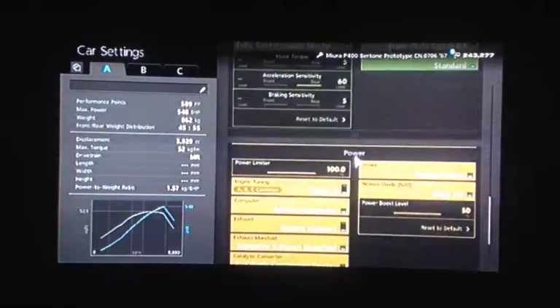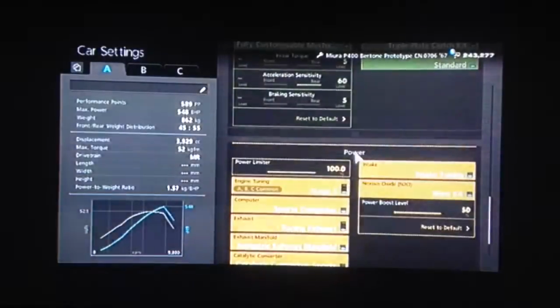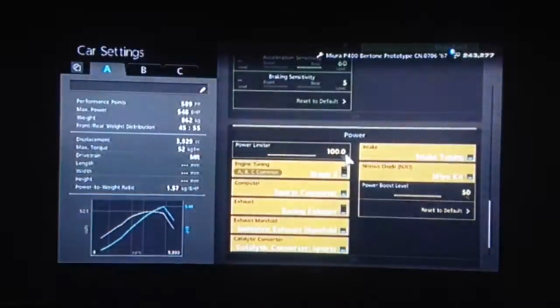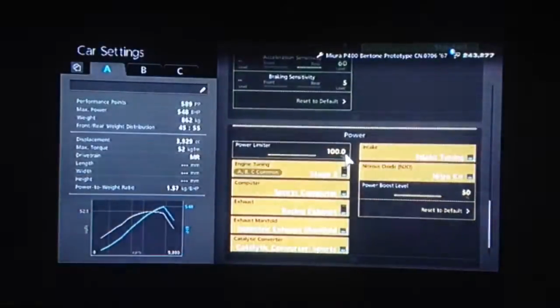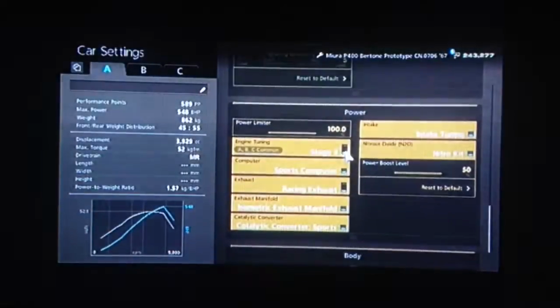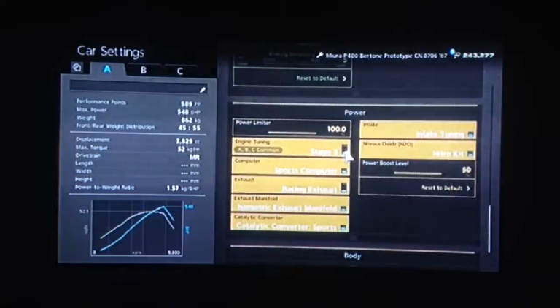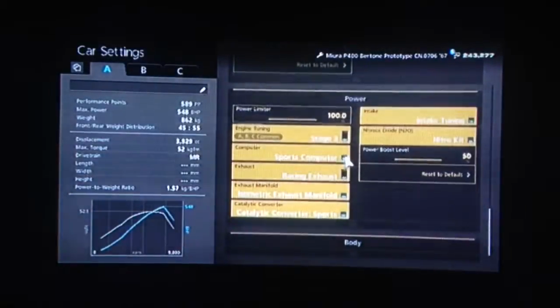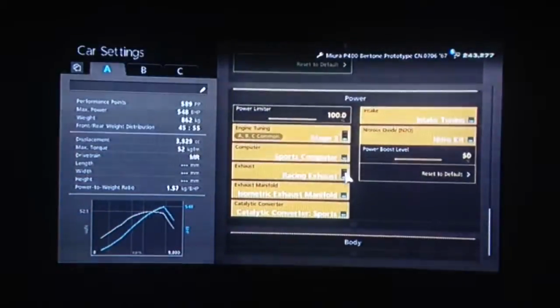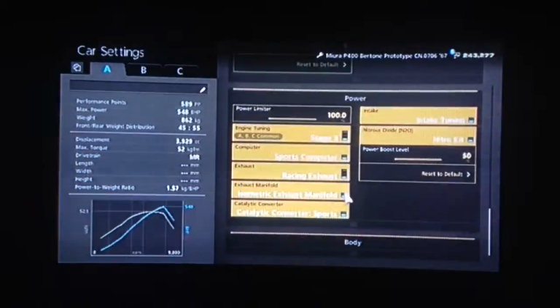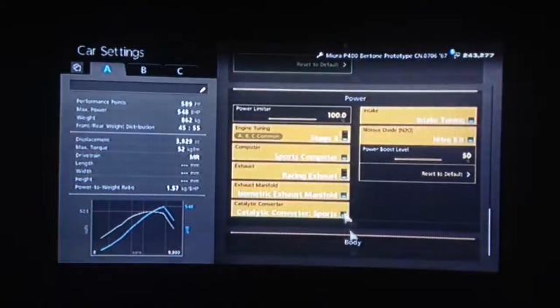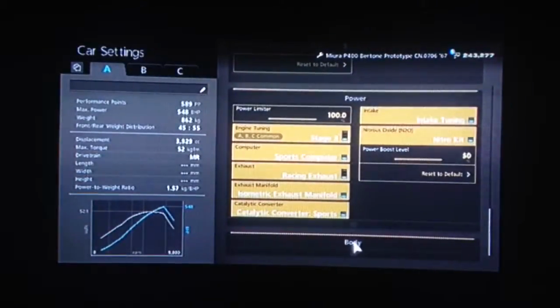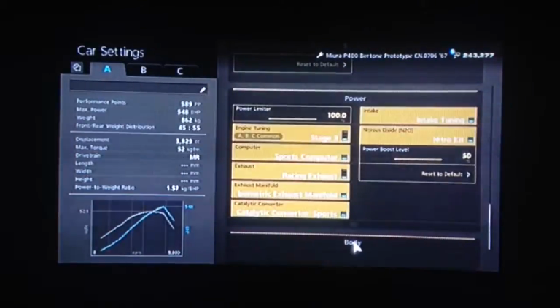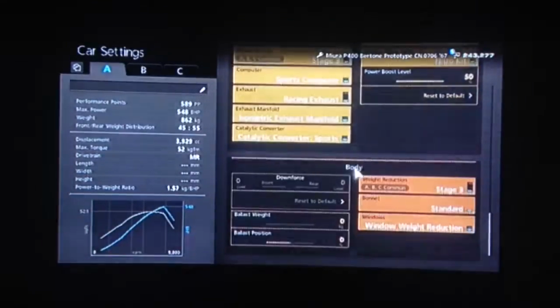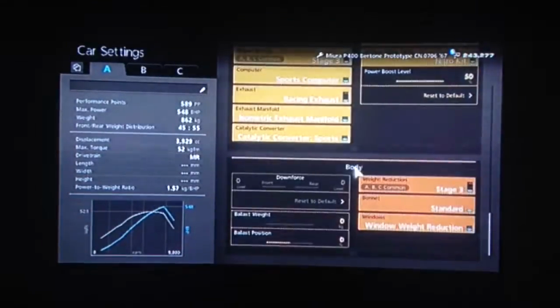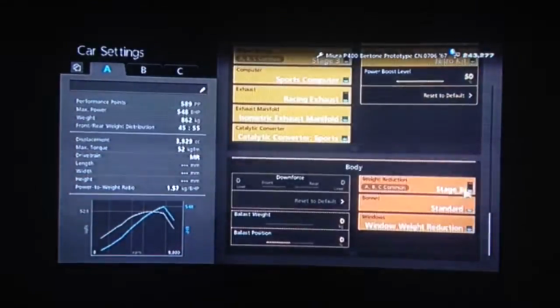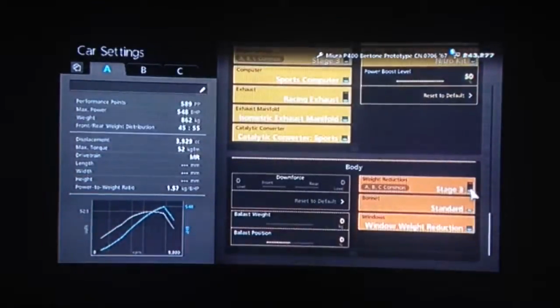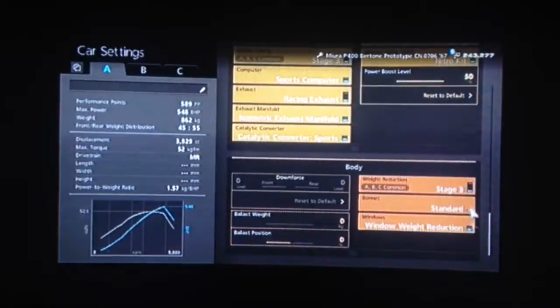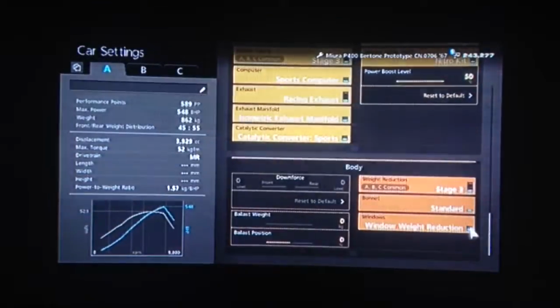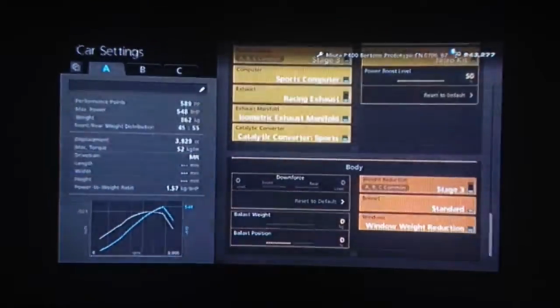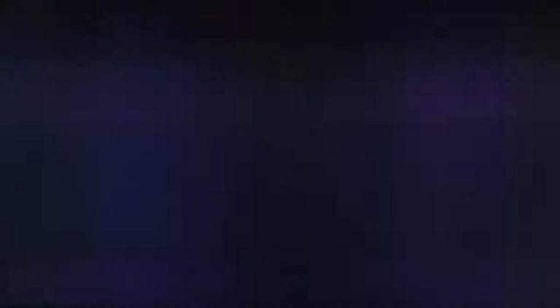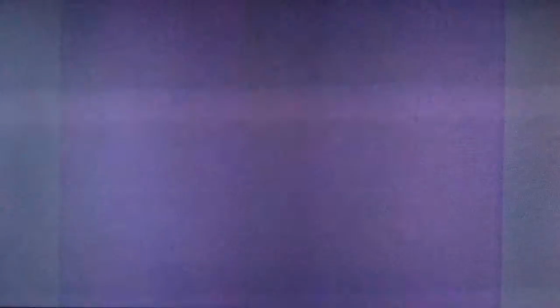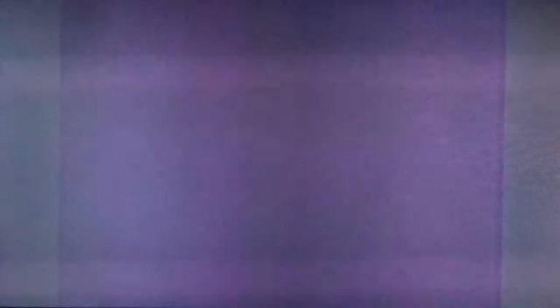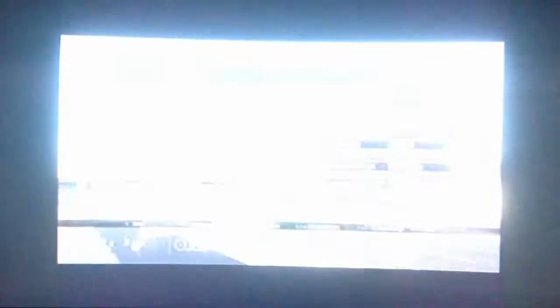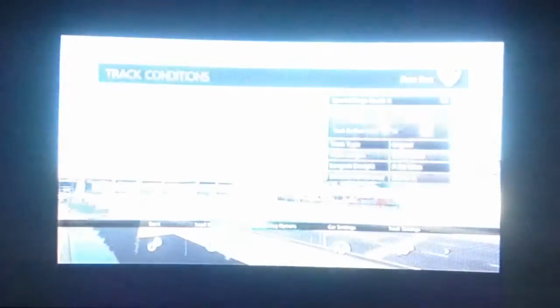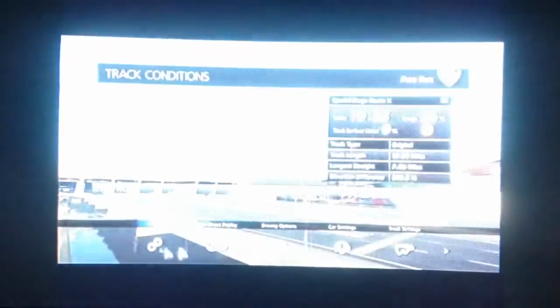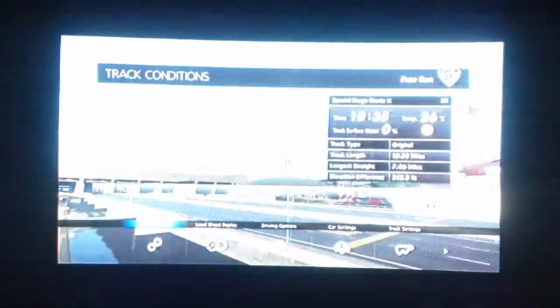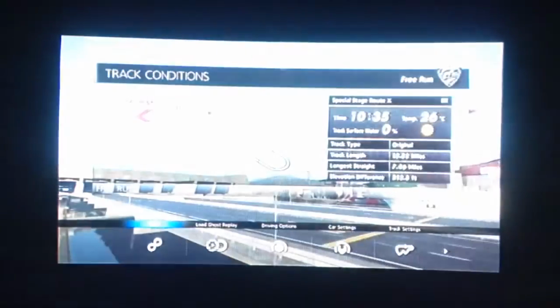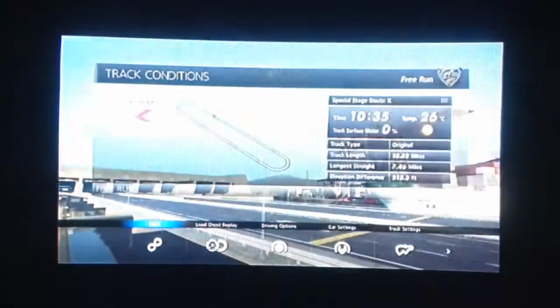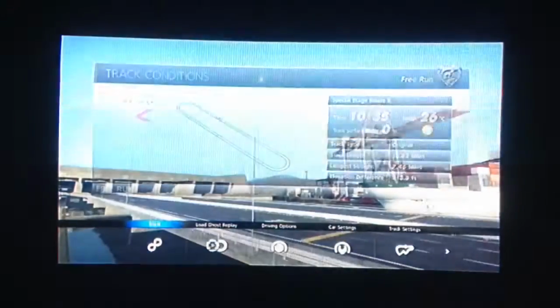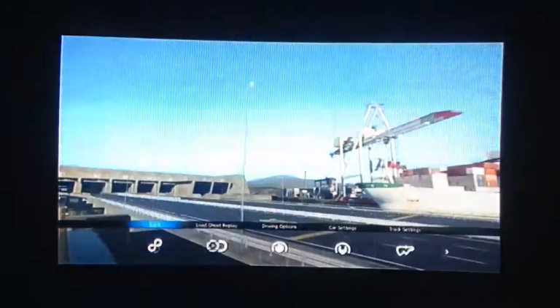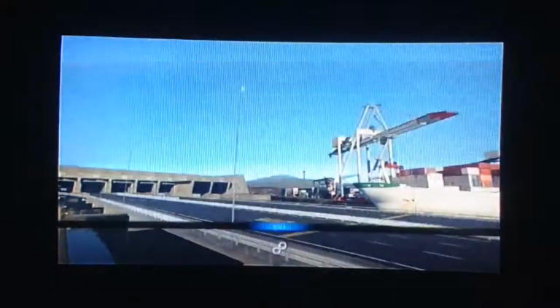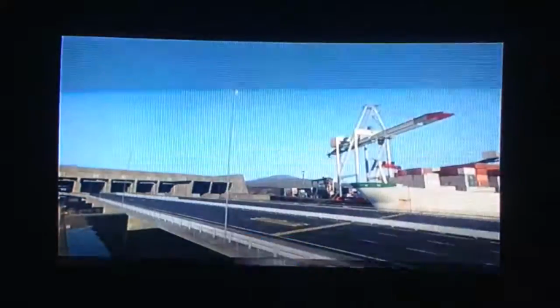All the power upgrades obviously, and I would recommend NOS. And obviously you want weight loss also. Traction control we've got turned off.